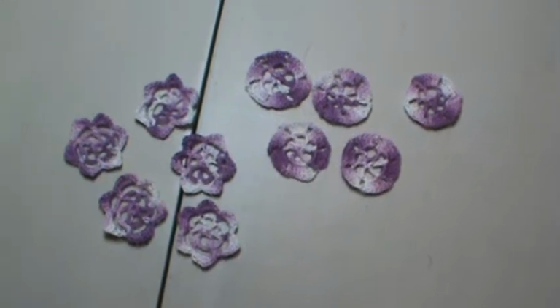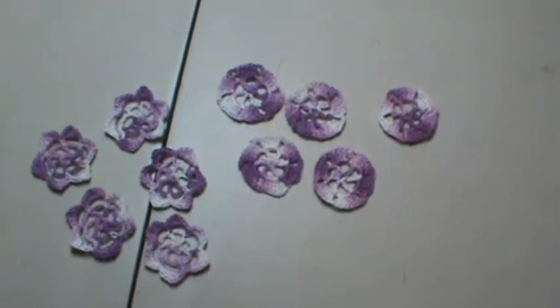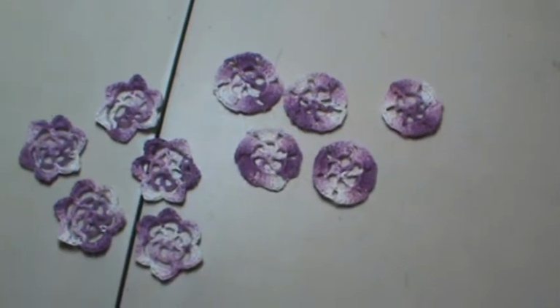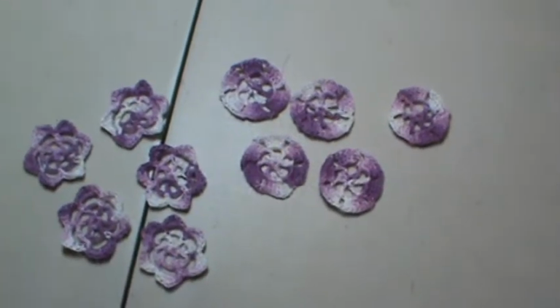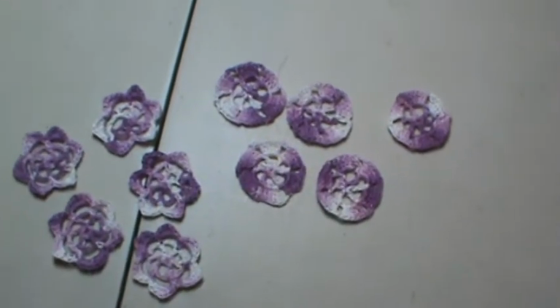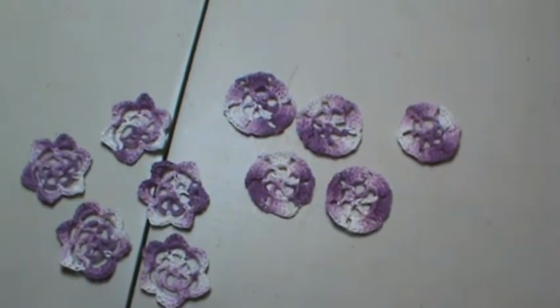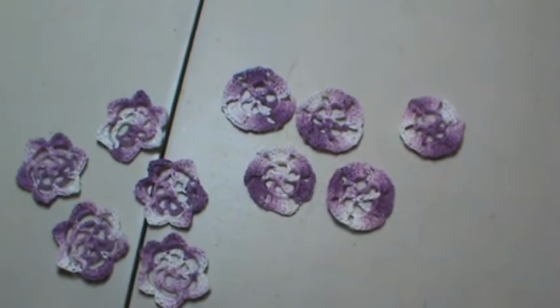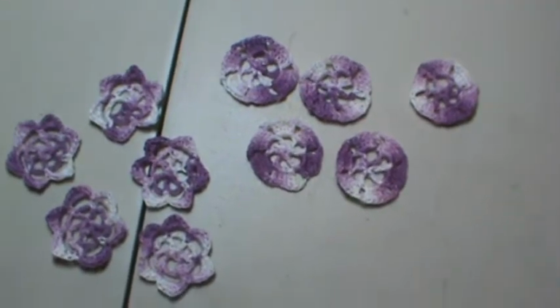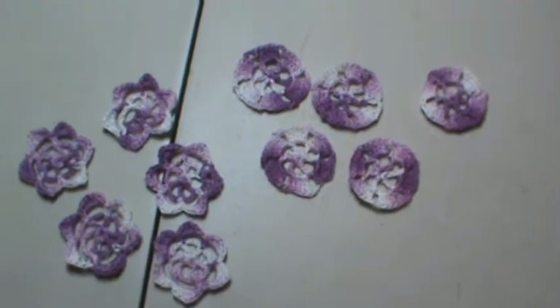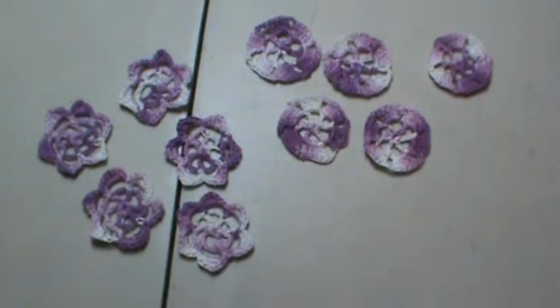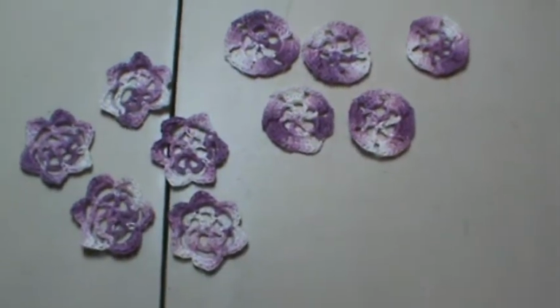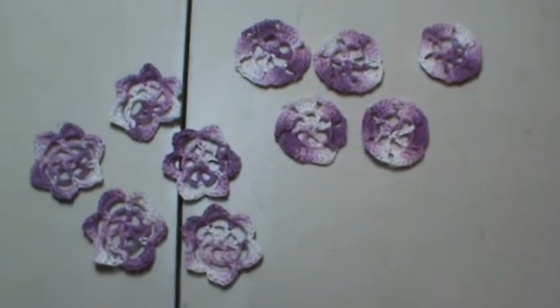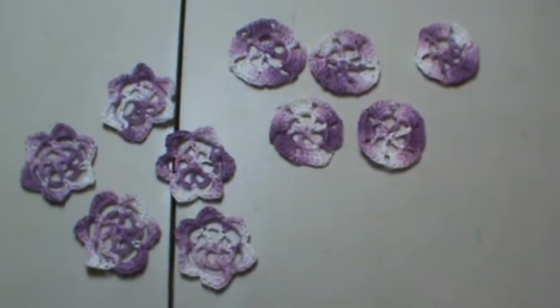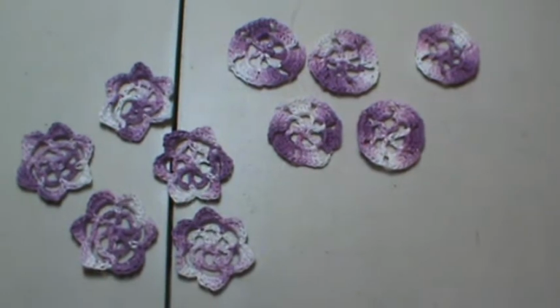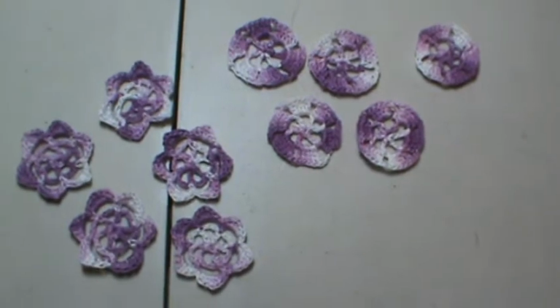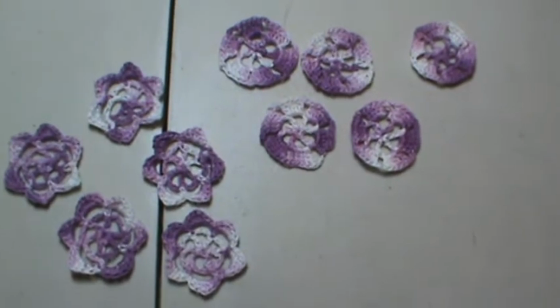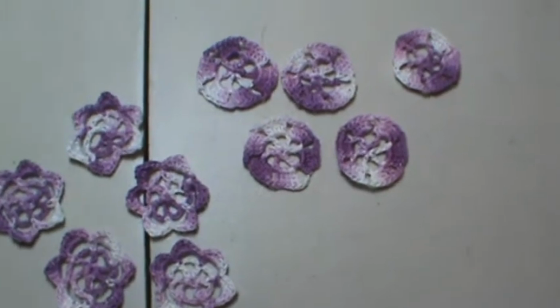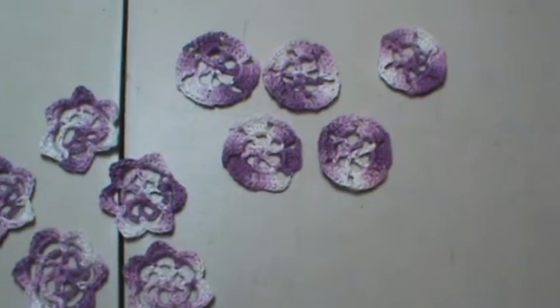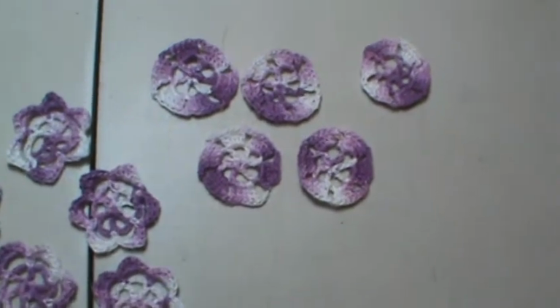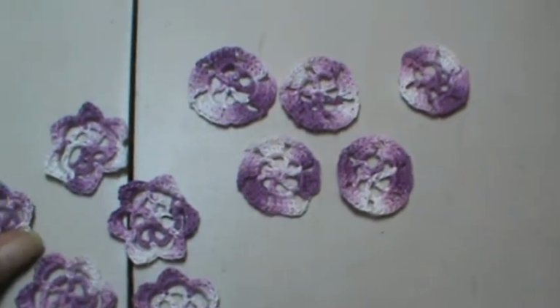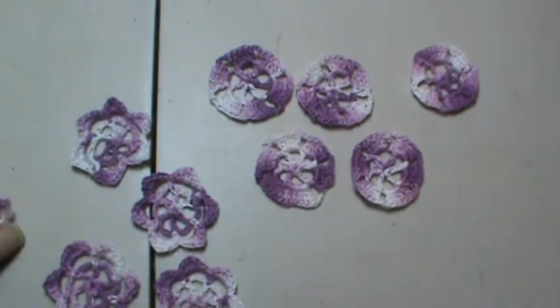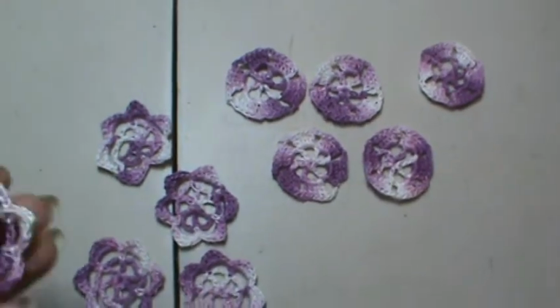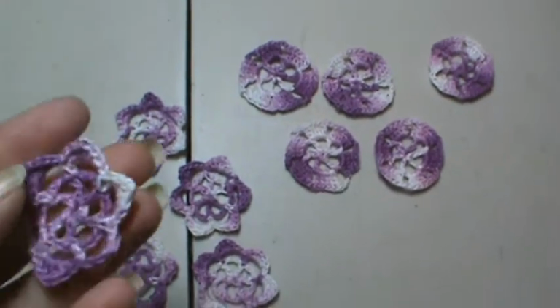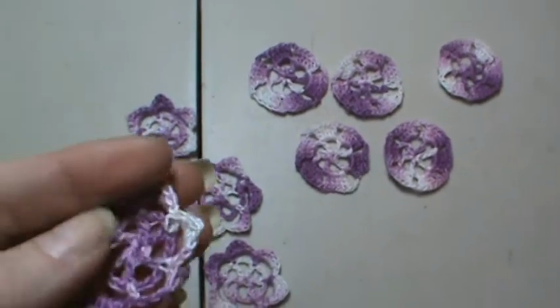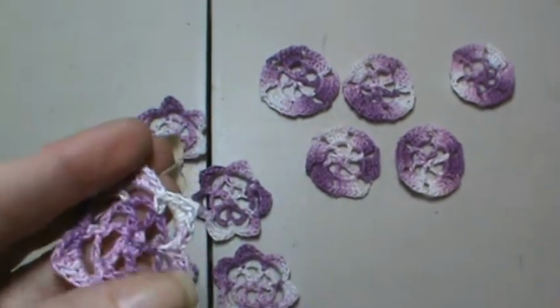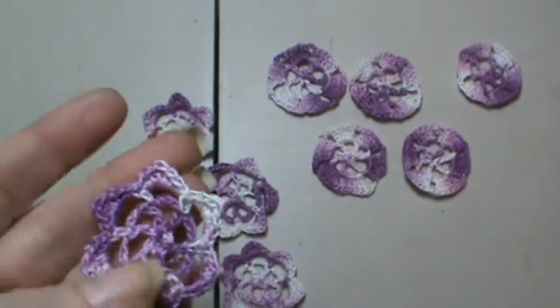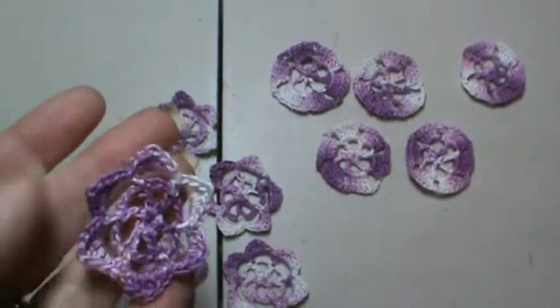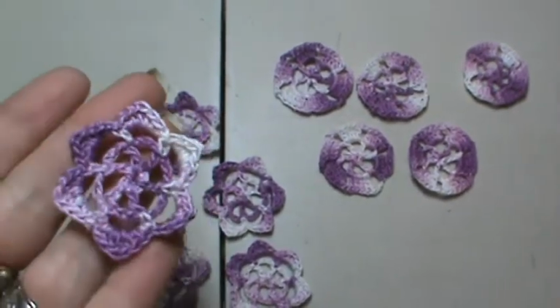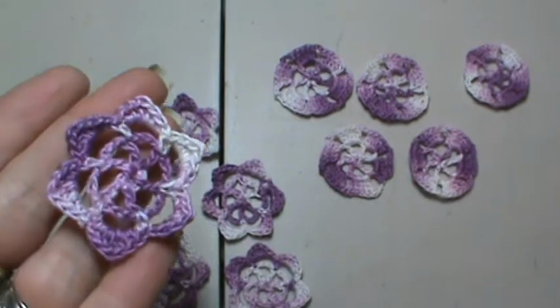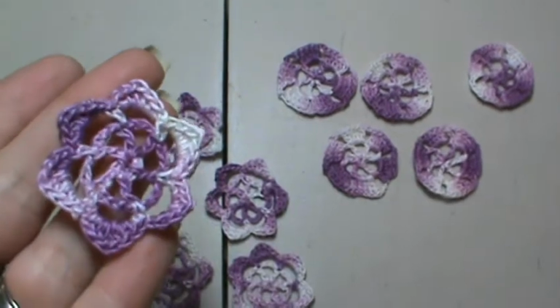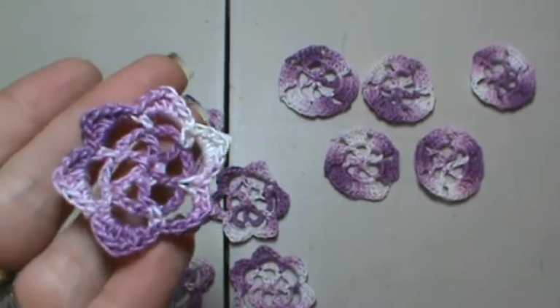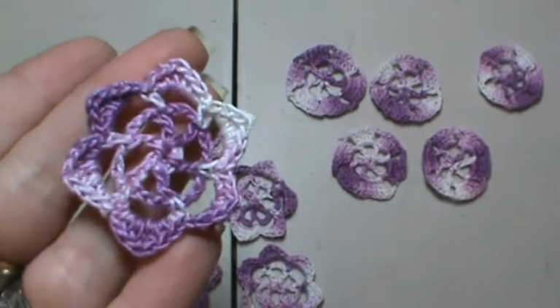Hey everyone, I'm back. Just wanted to share with you guys some of the tiny doilies that I've been crocheting. I only used my variegated yarns this time and cotton.